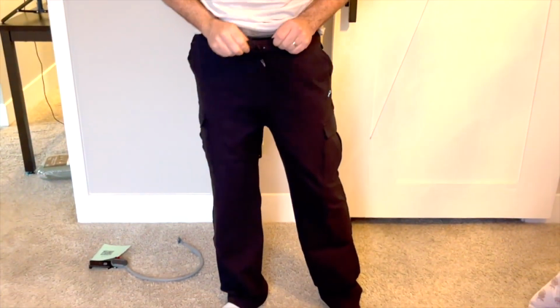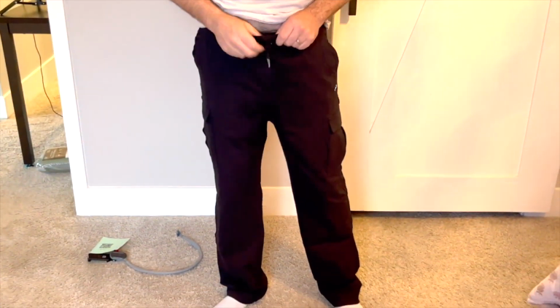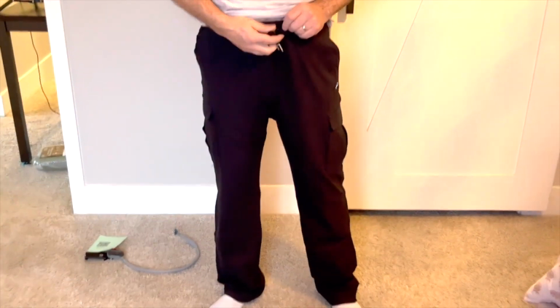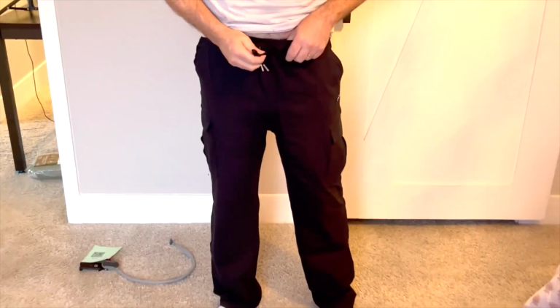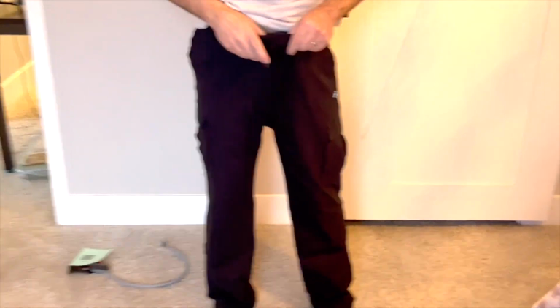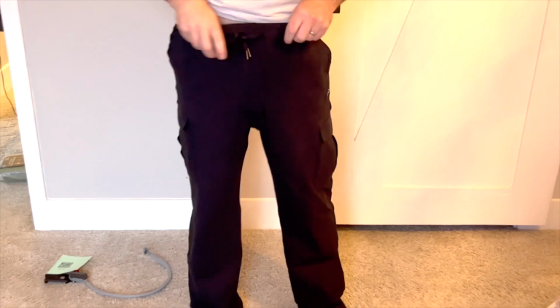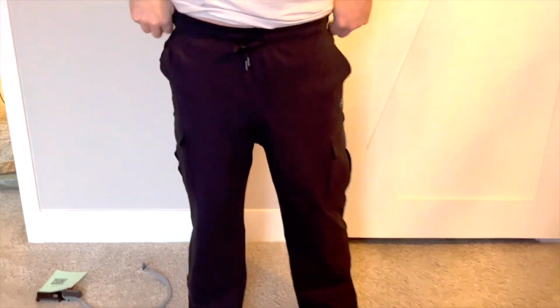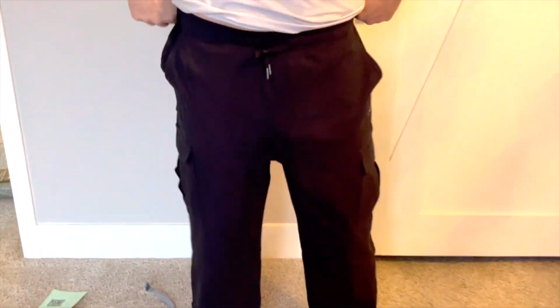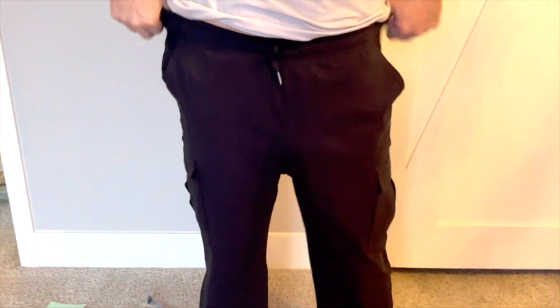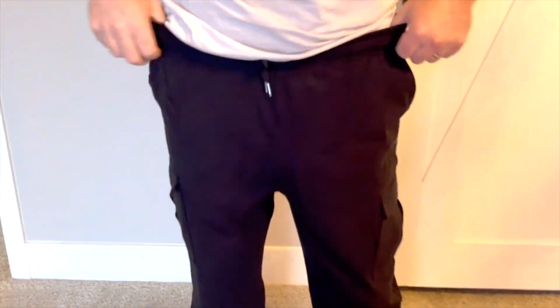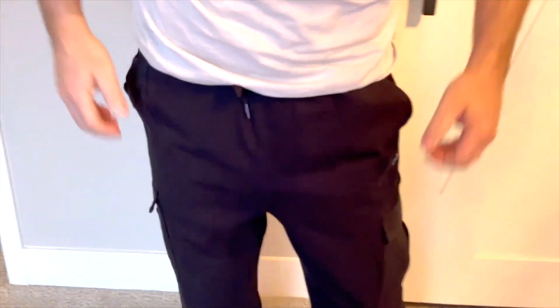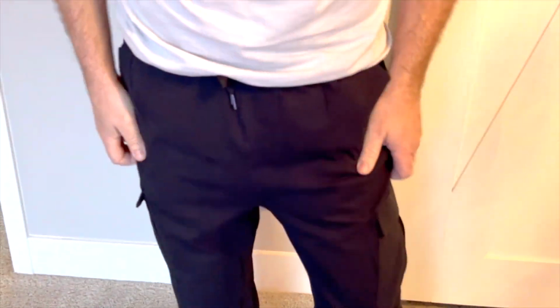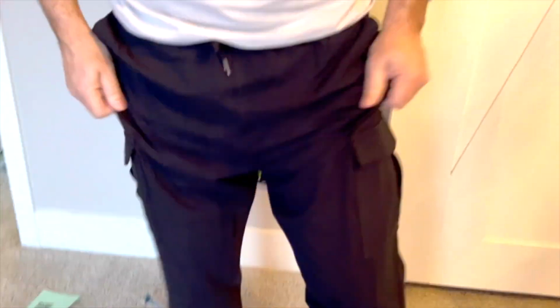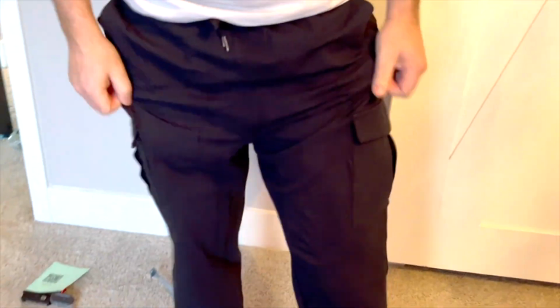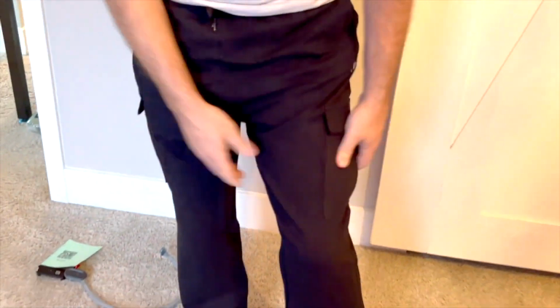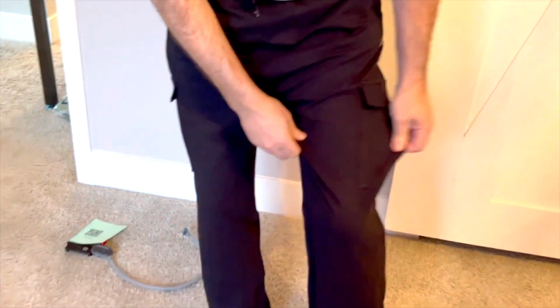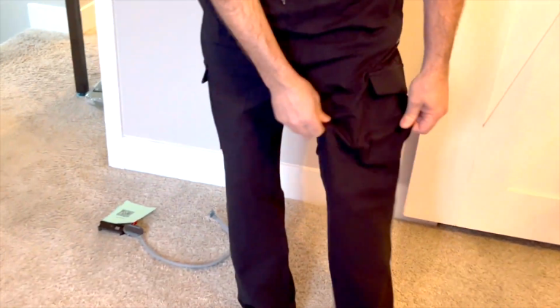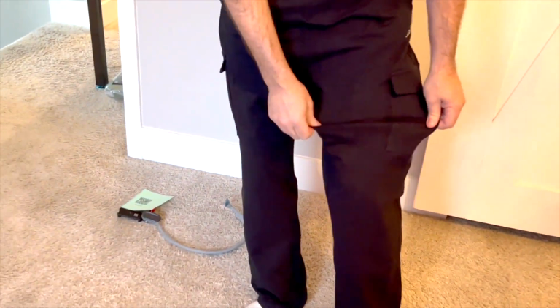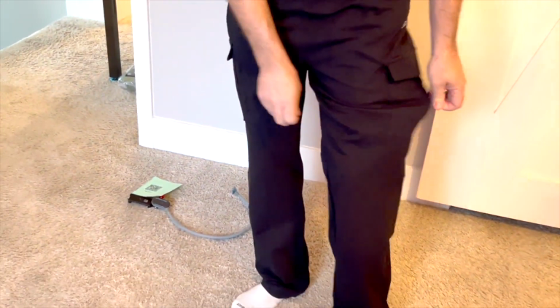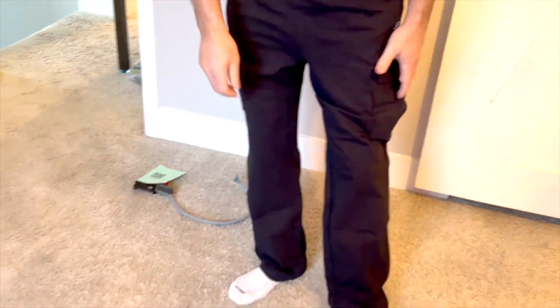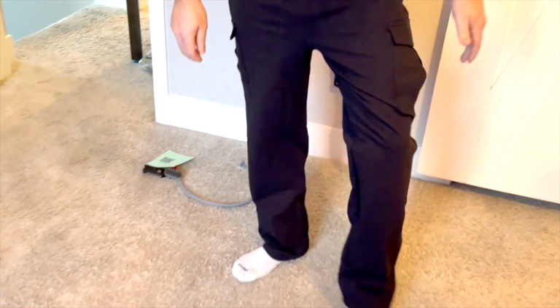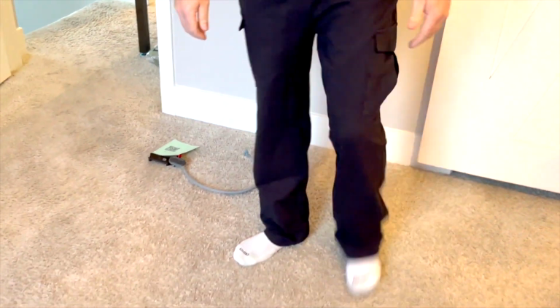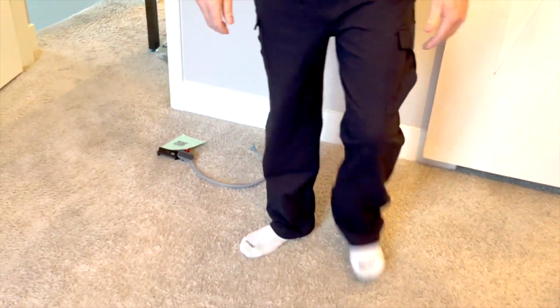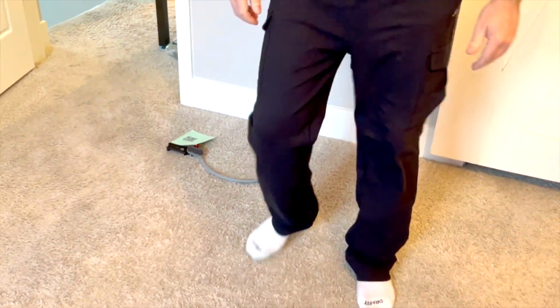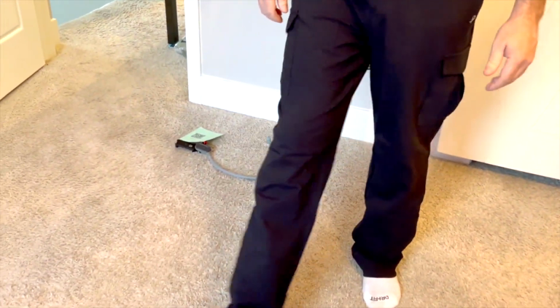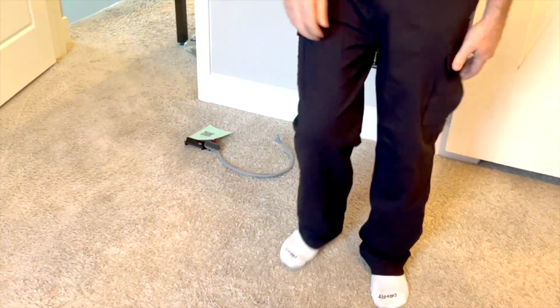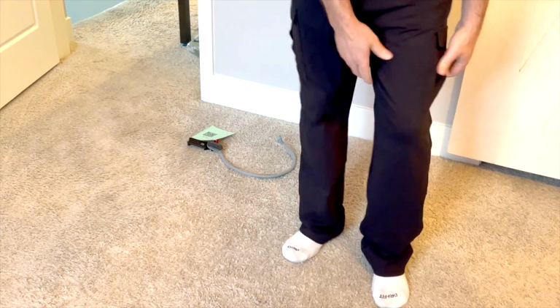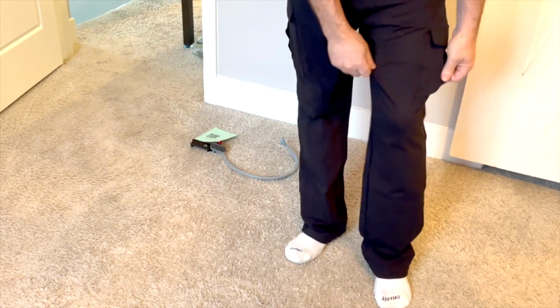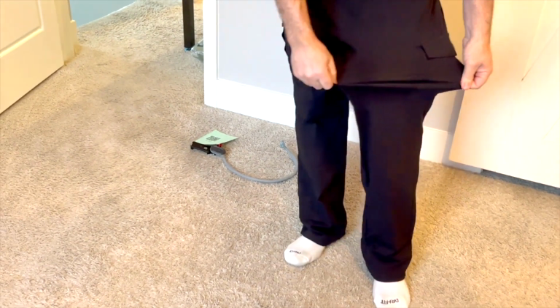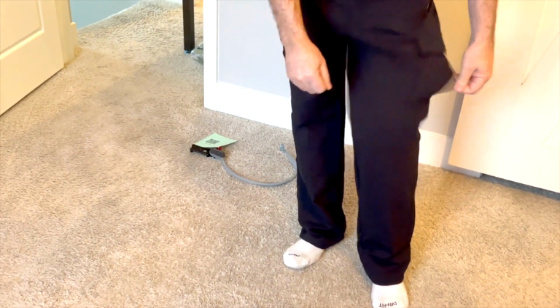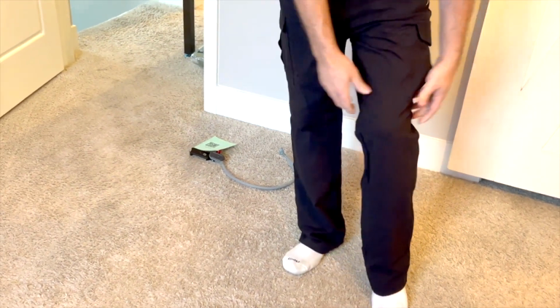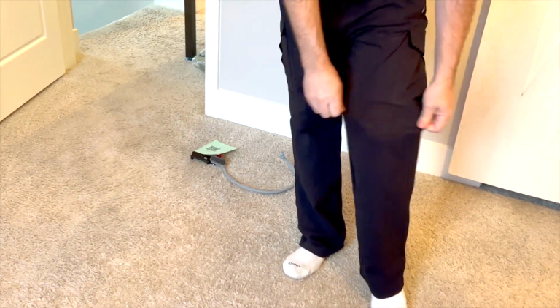The waistband is nice — it's got nice drawstrings in the front. It's very loose, which is nice because you can move around in it, but the material is really stretchy.